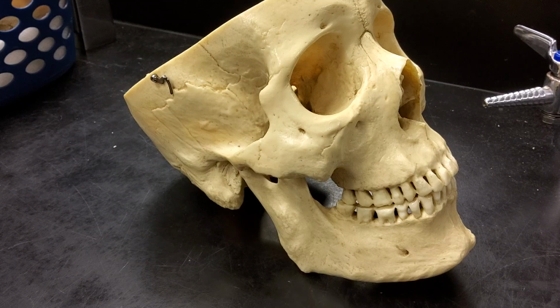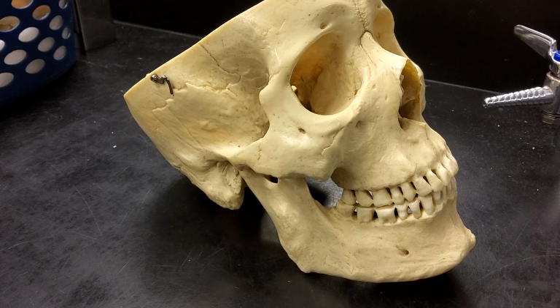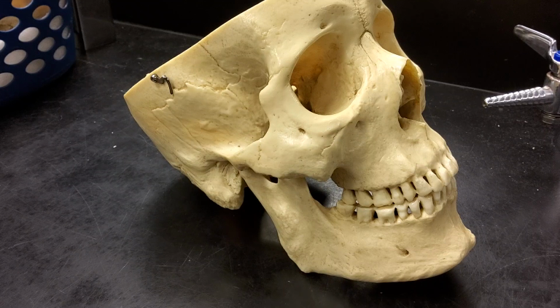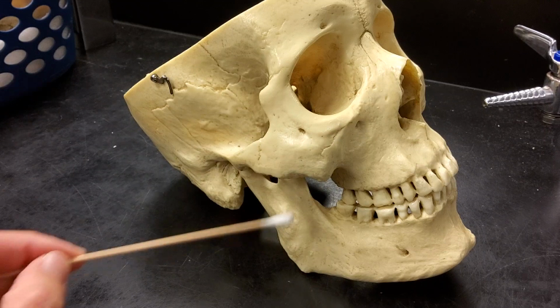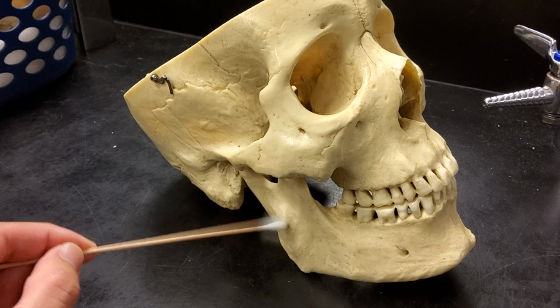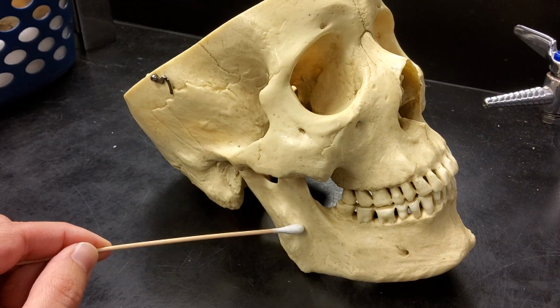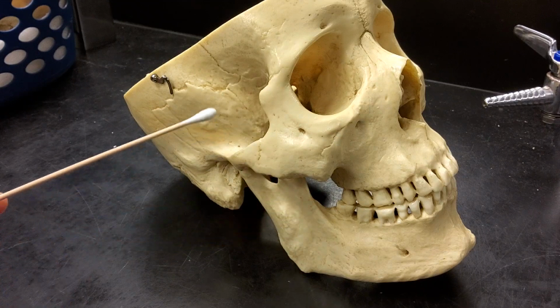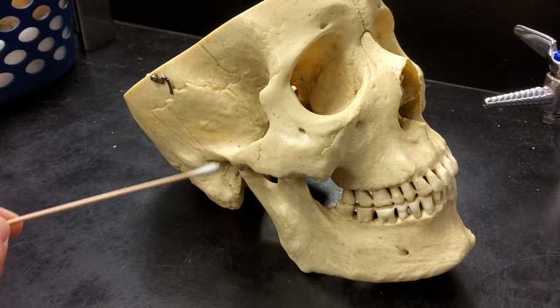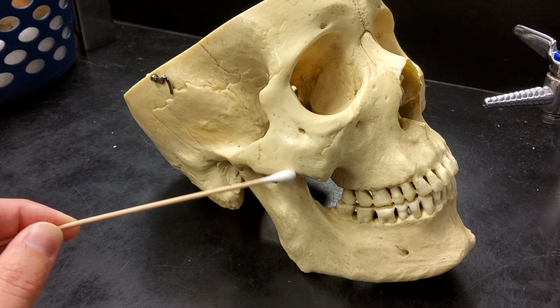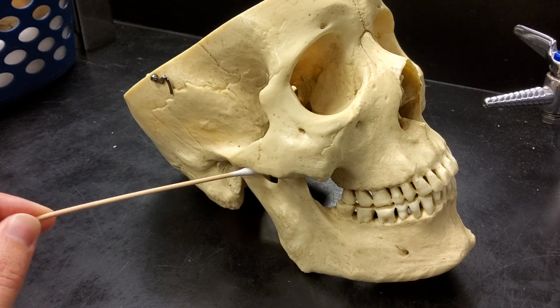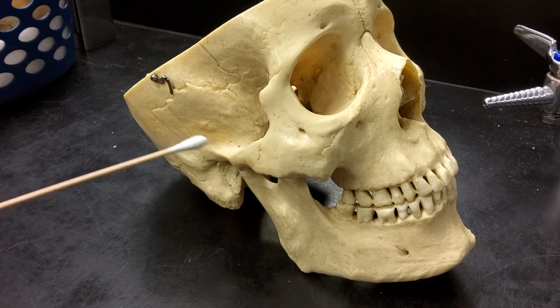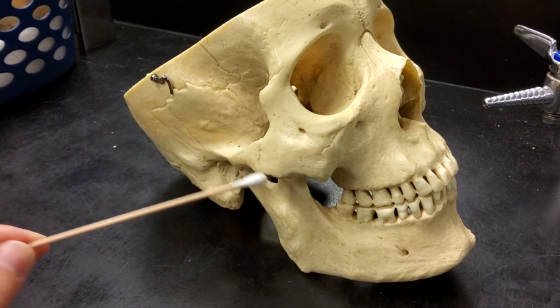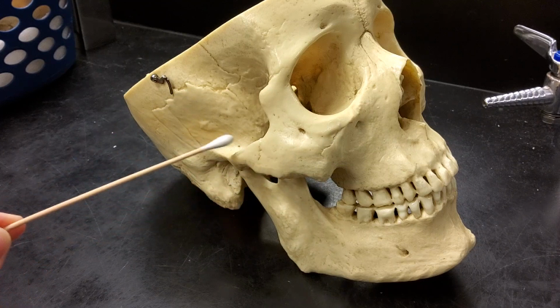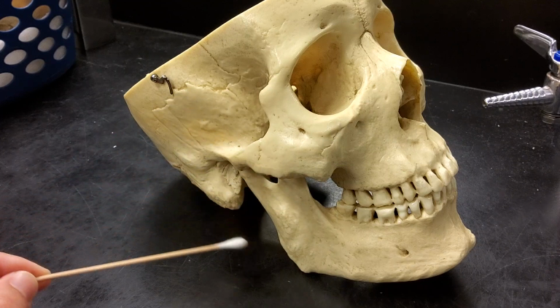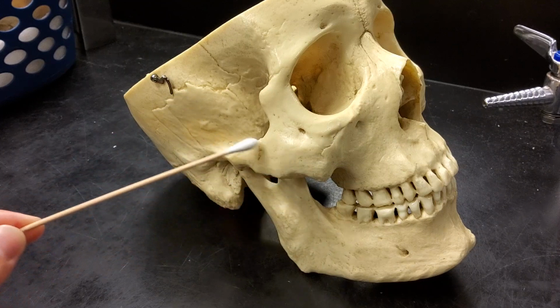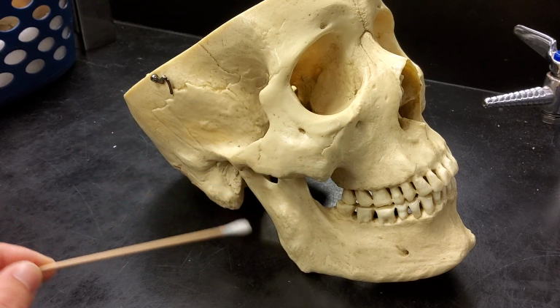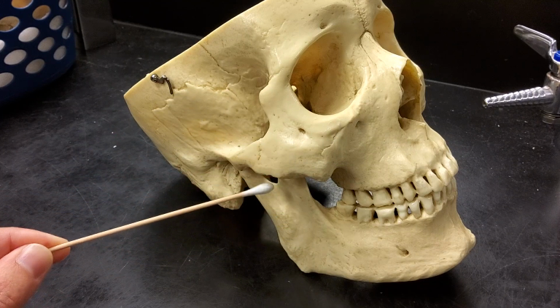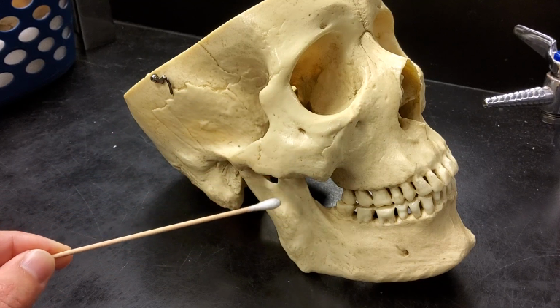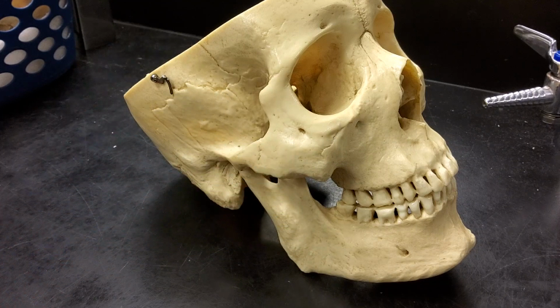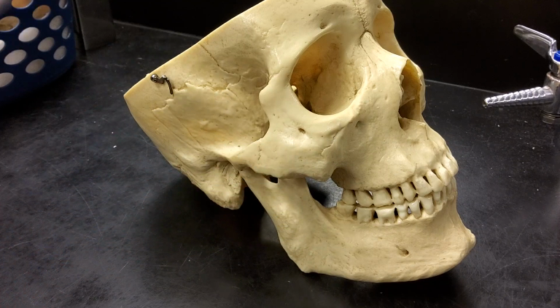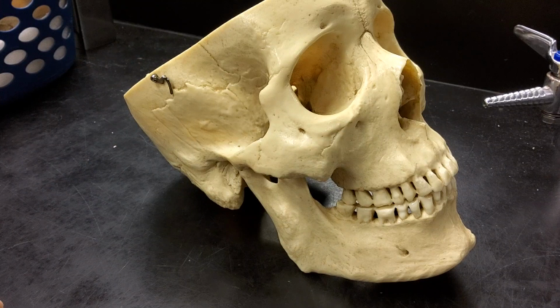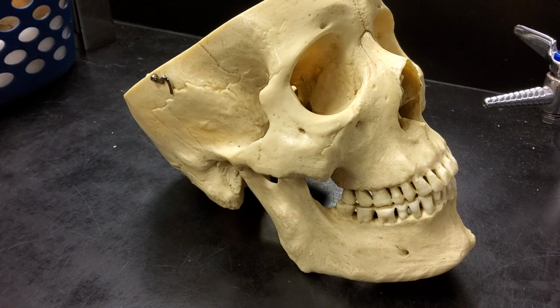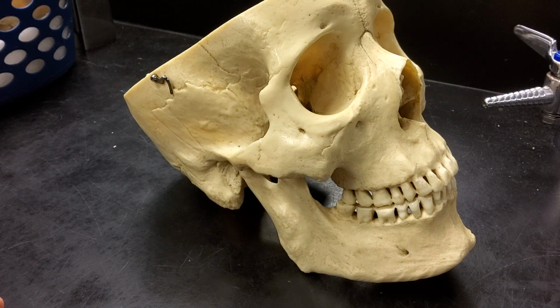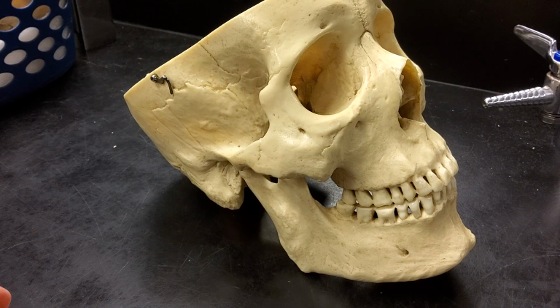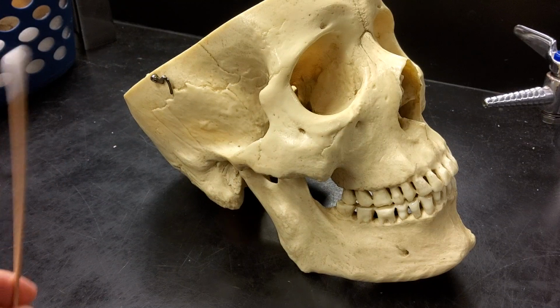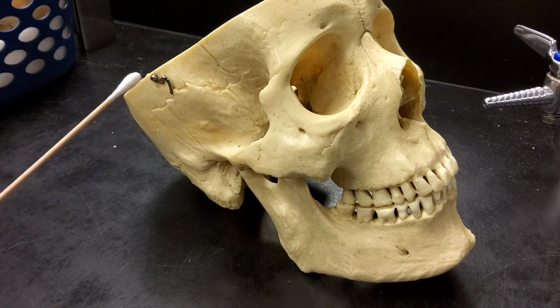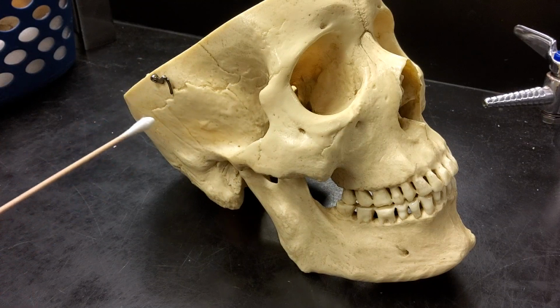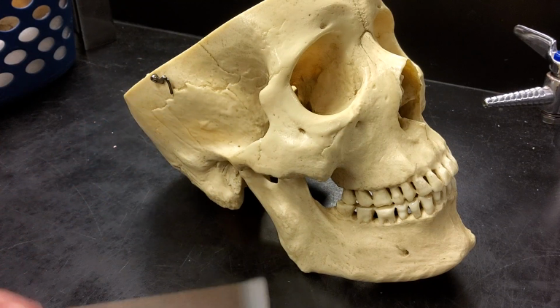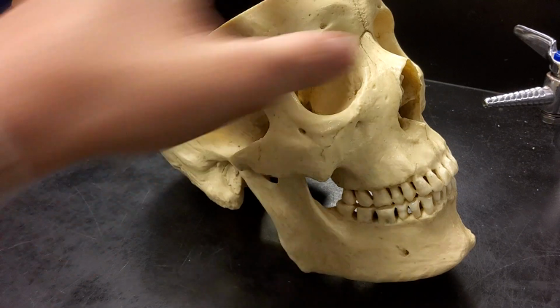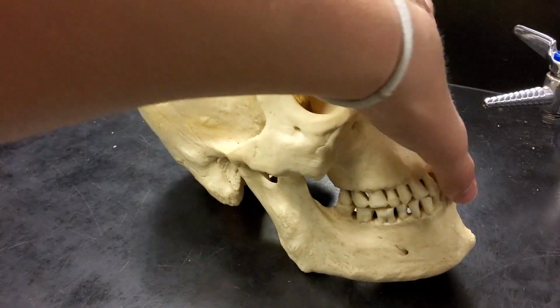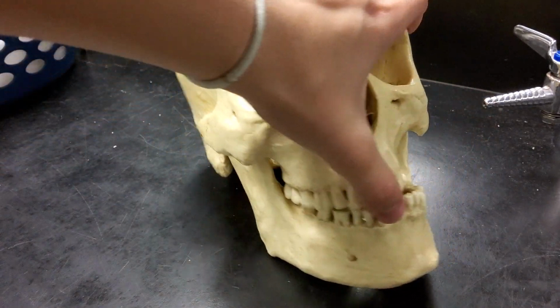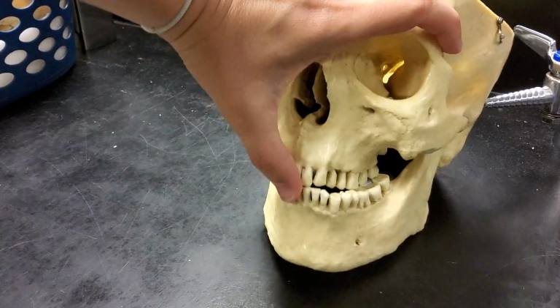Together, our mandible and part of the temporal bone form the temporomandibular joint, or TMJ. This joint is interesting because it has two articulations.